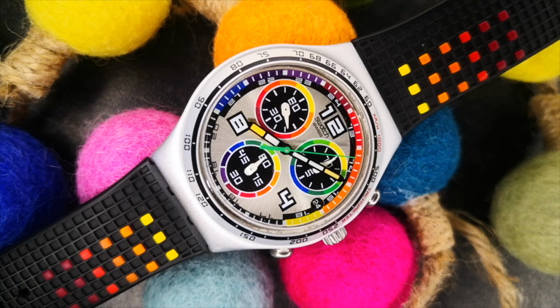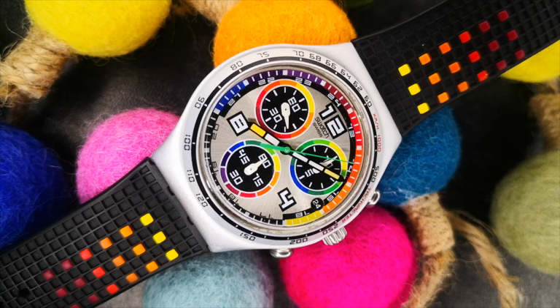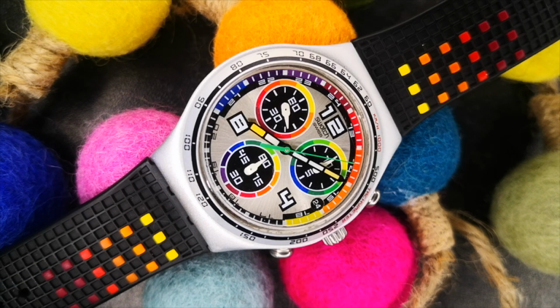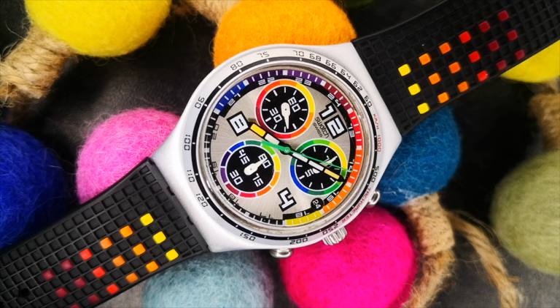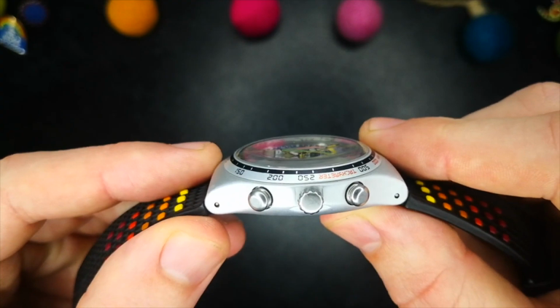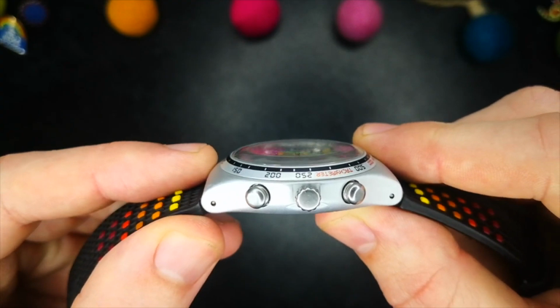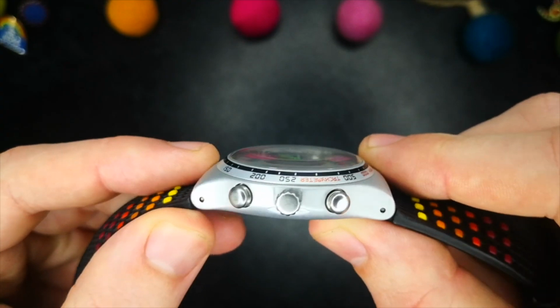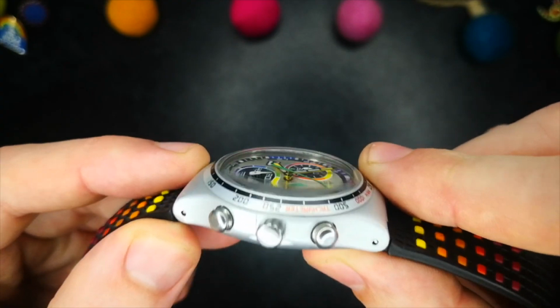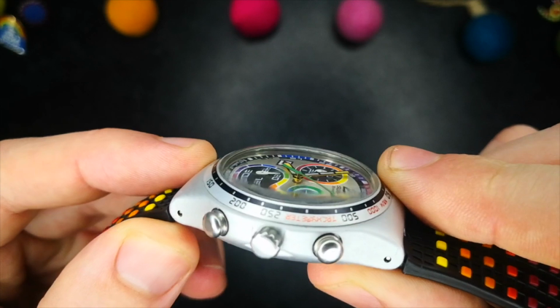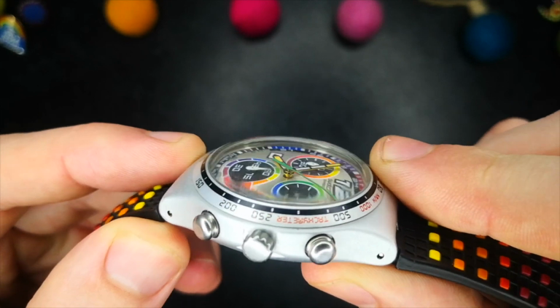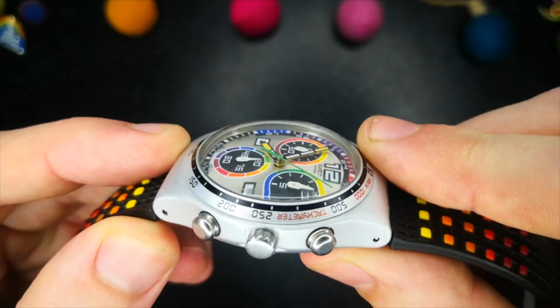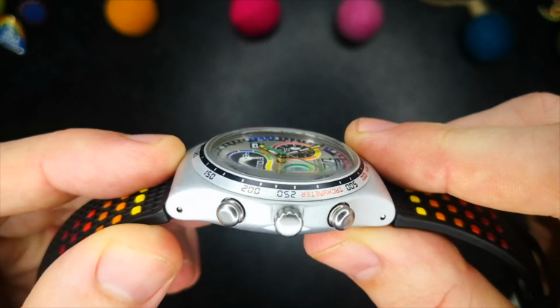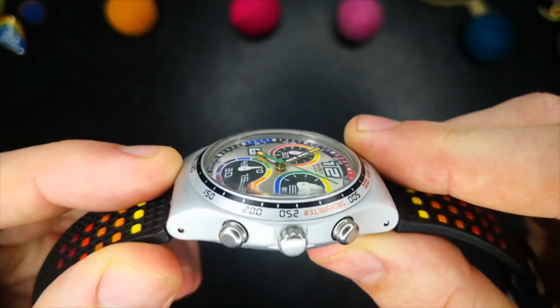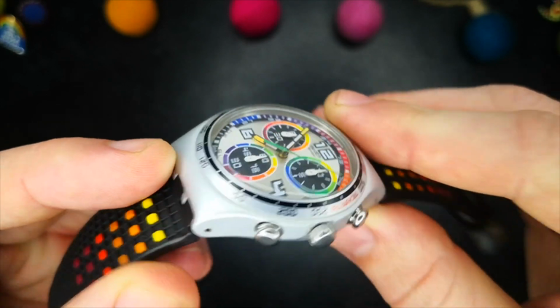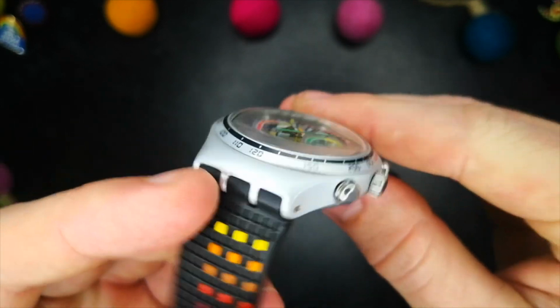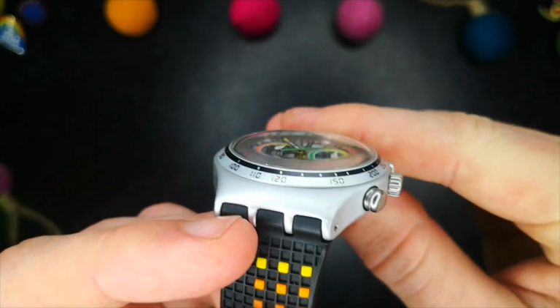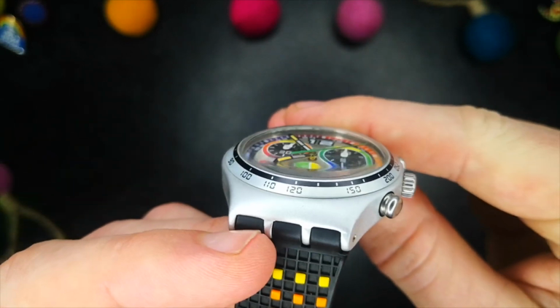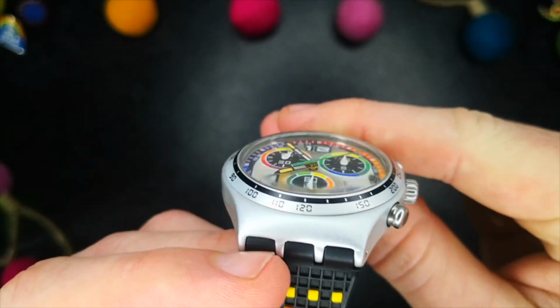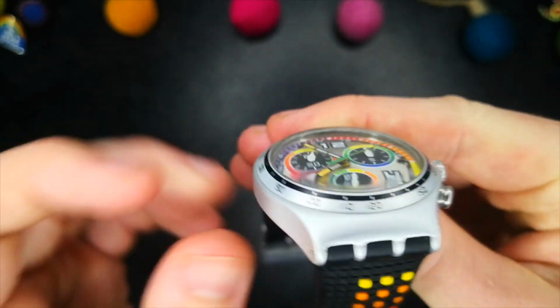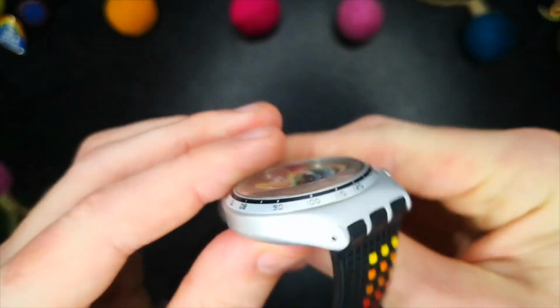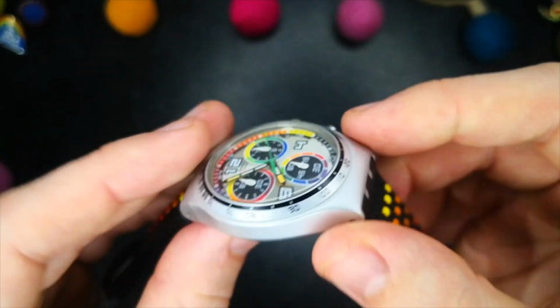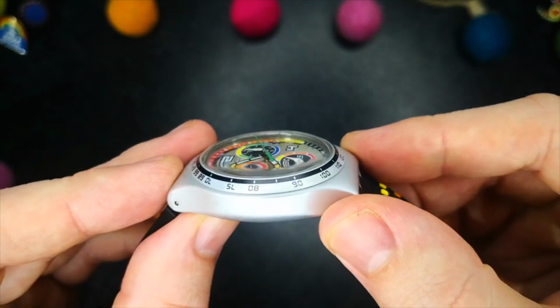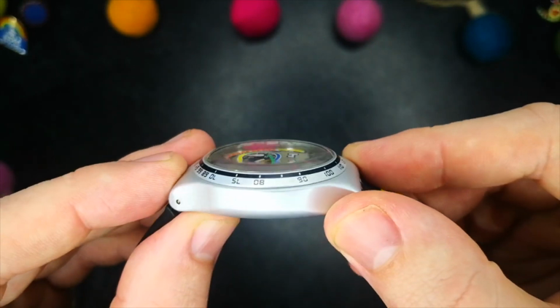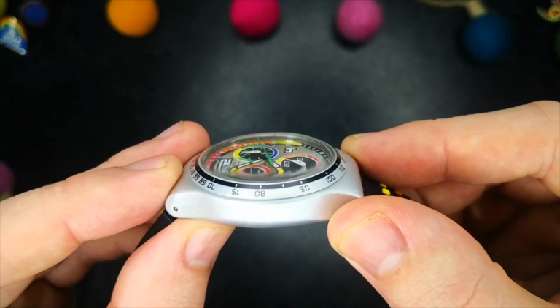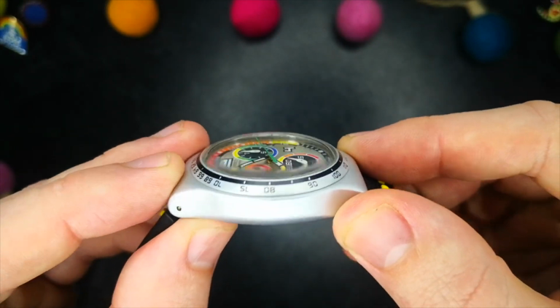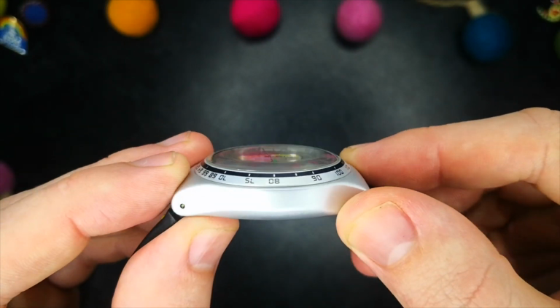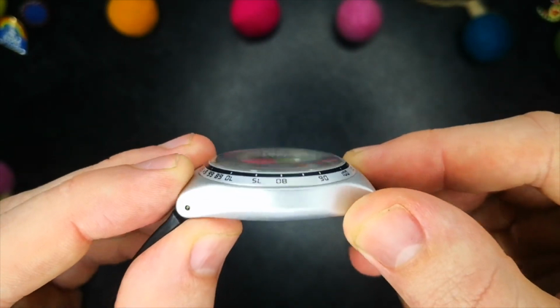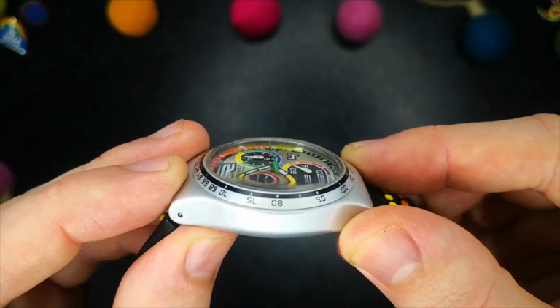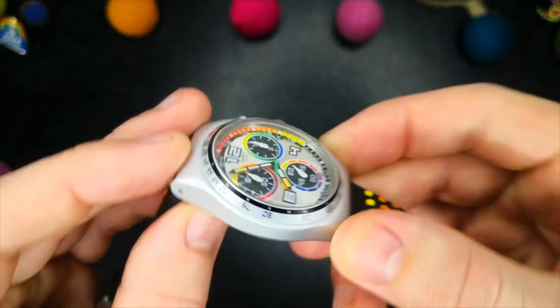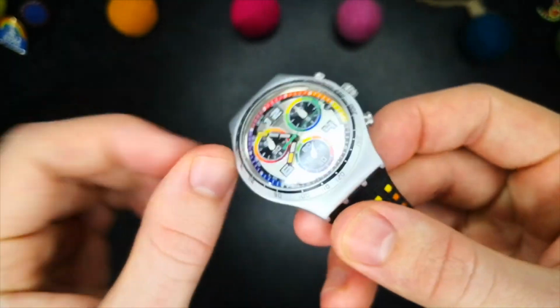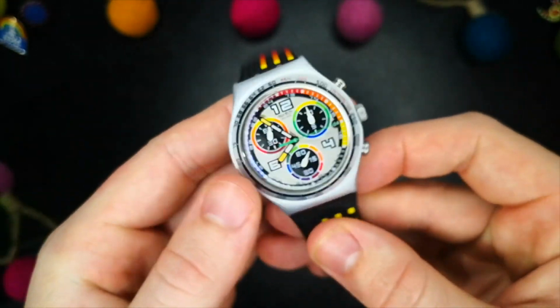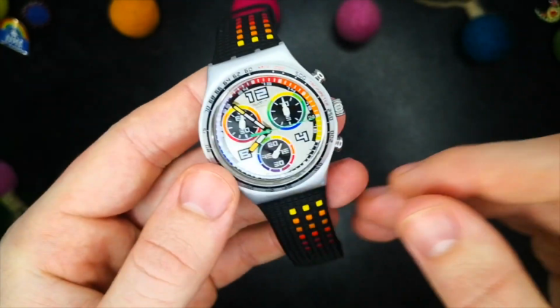Next is the crystal. This is an acrylic crystal, so it will pick up scratches like nobody's business. You really need to be careful, or have some Polywatch at hand to buff out those scratches if you want this one looking smart.